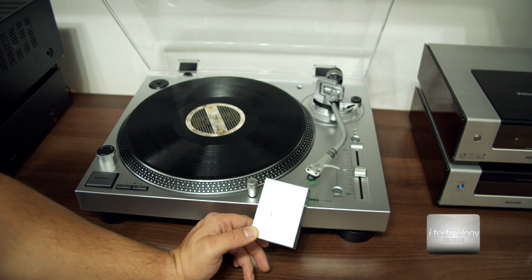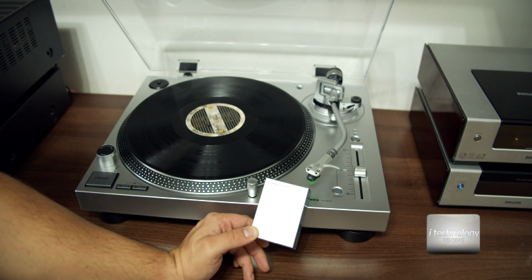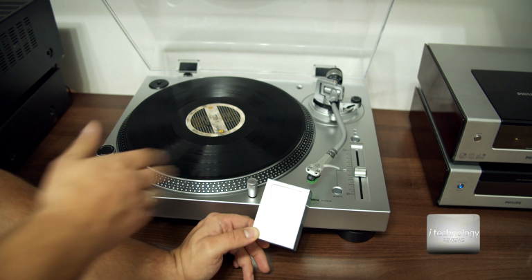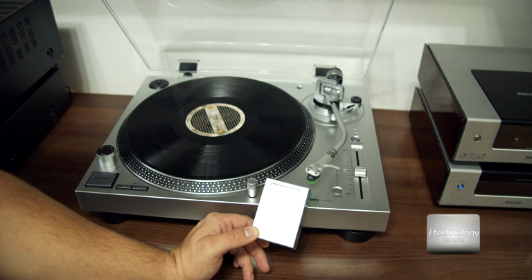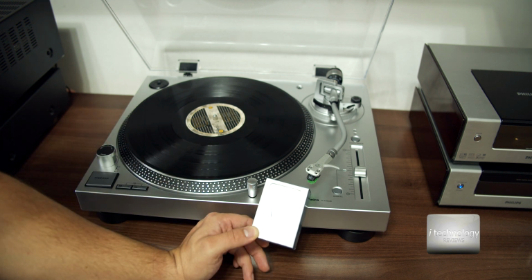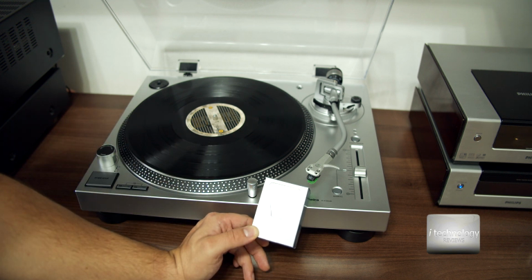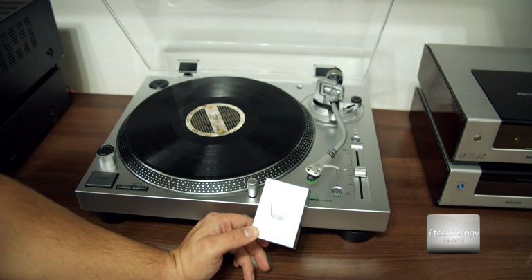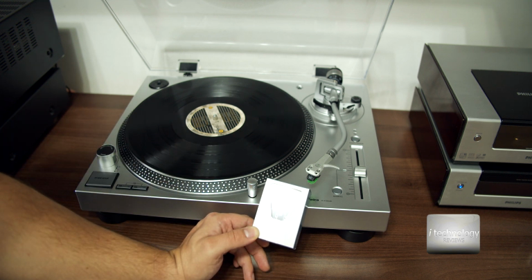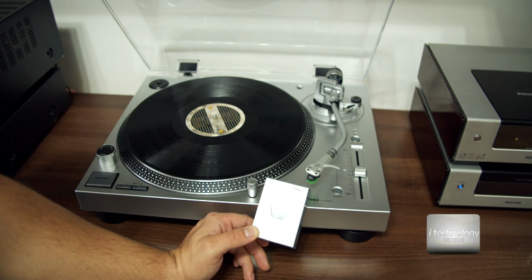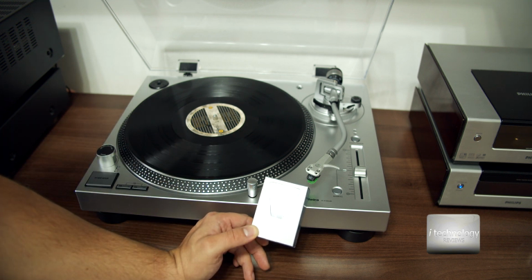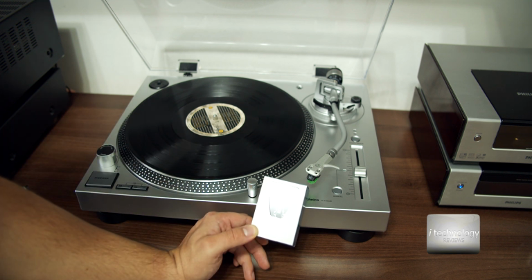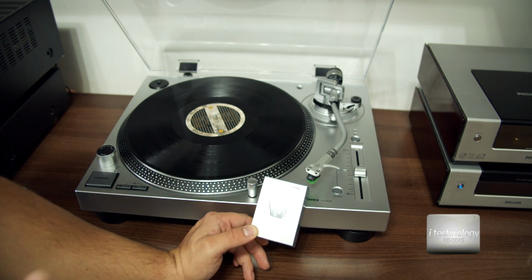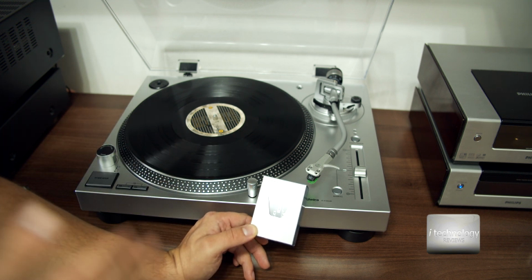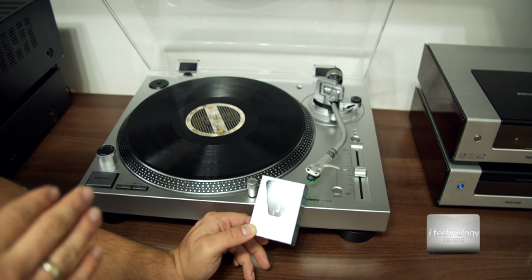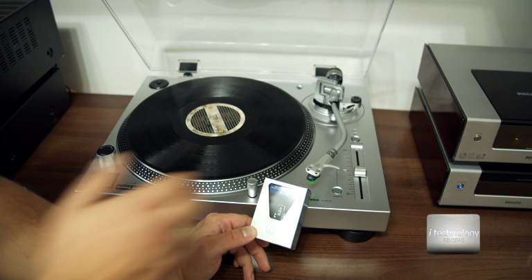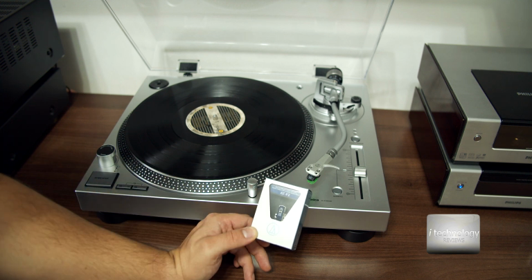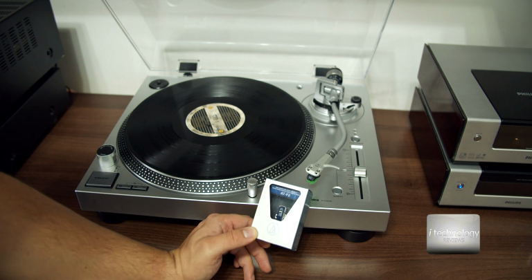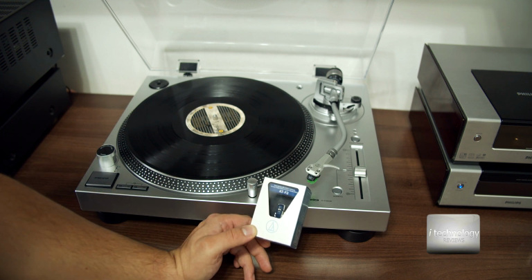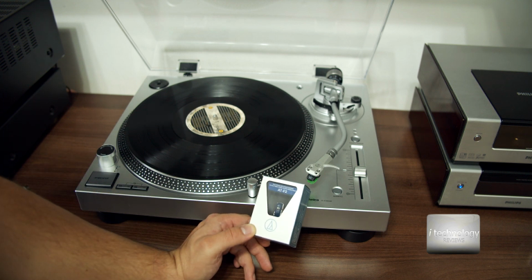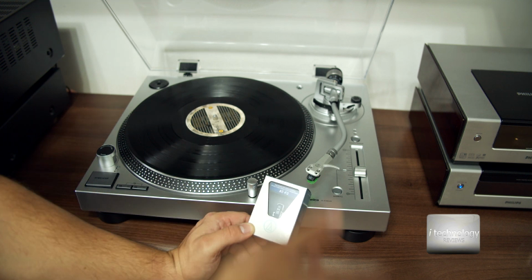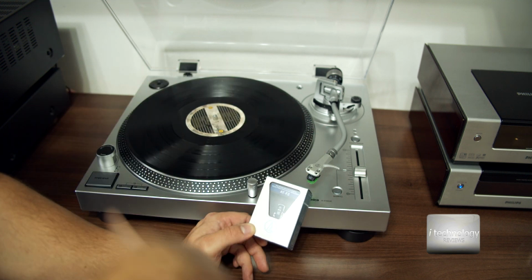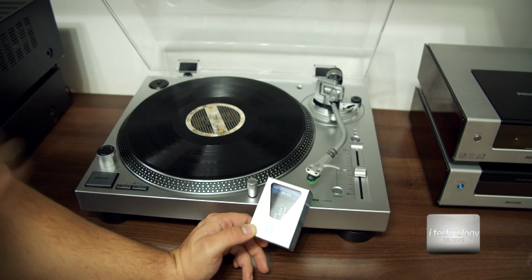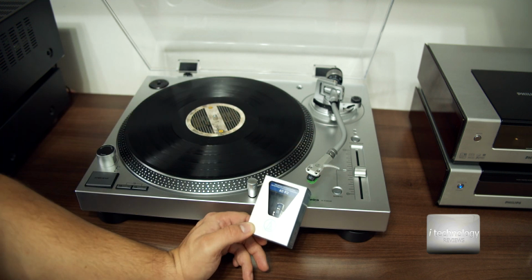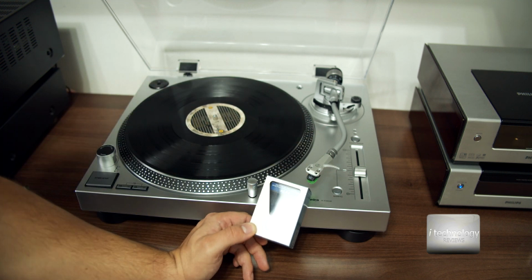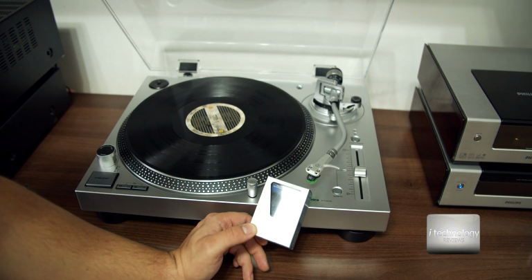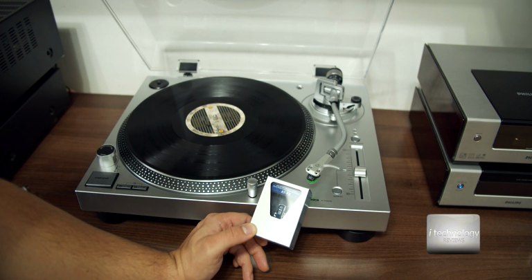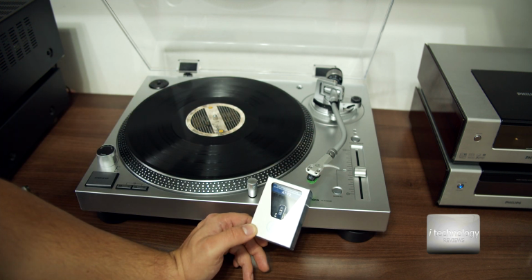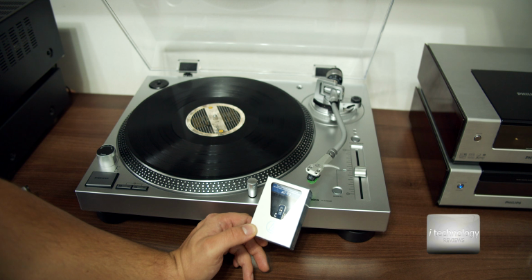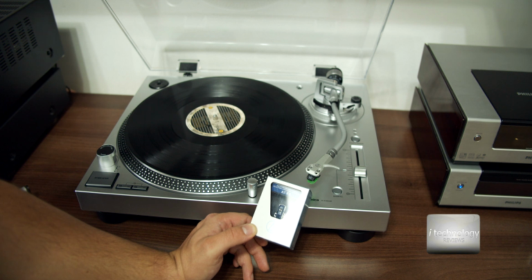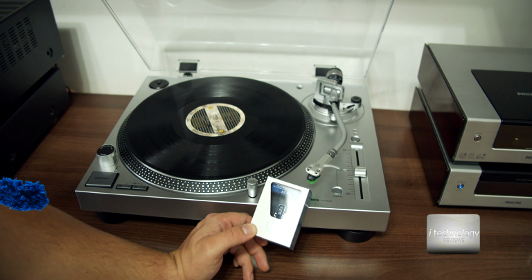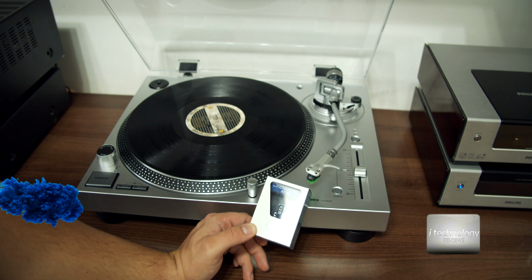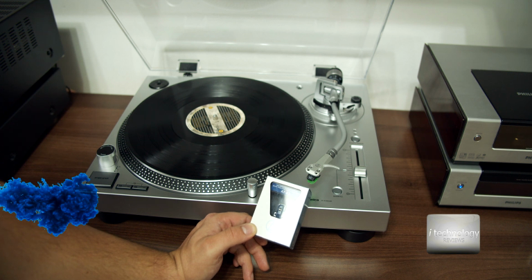I made two recordings of two separate vinyl discs, and after we mount this cartridge we will redo the recordings and see the difference. So let's begin.